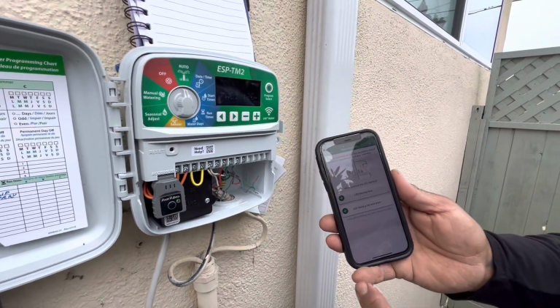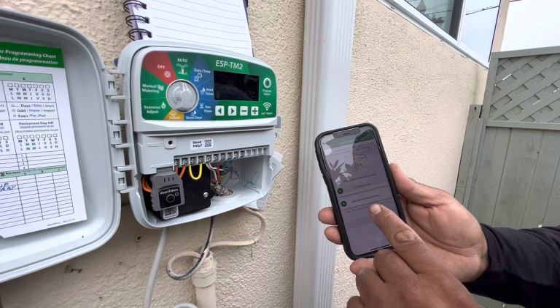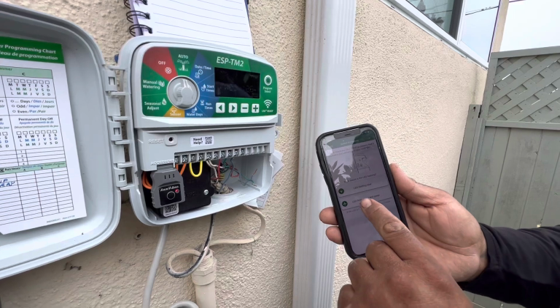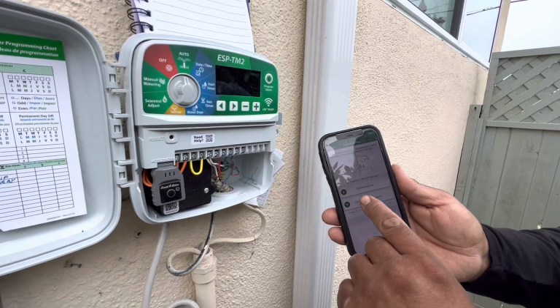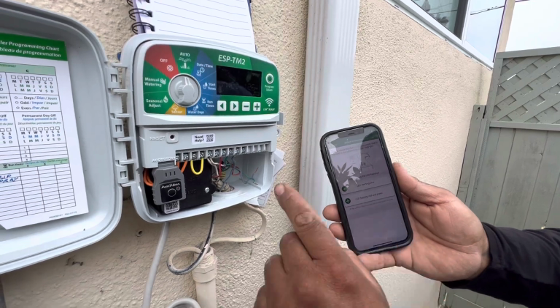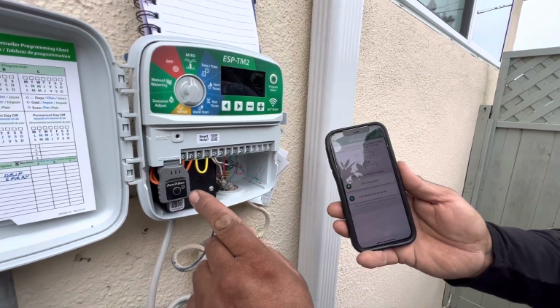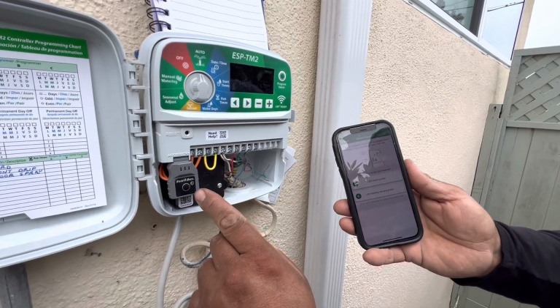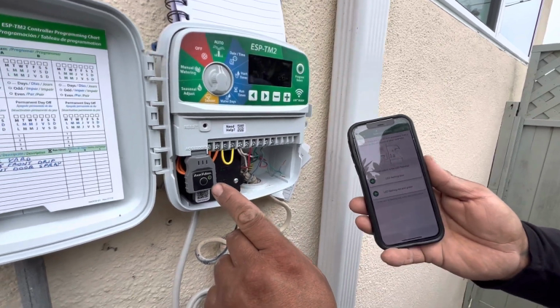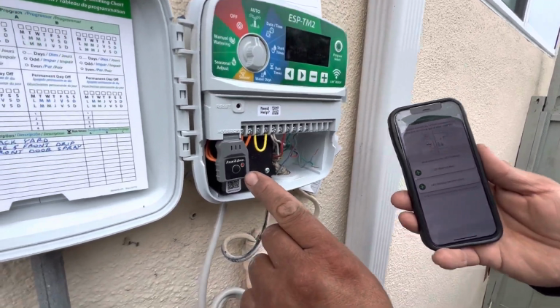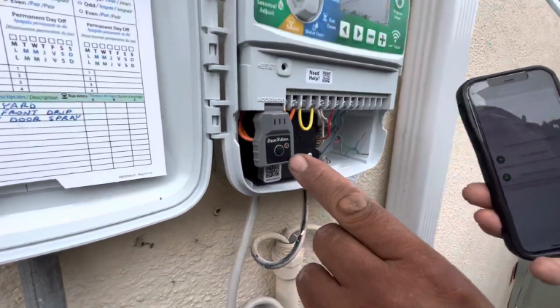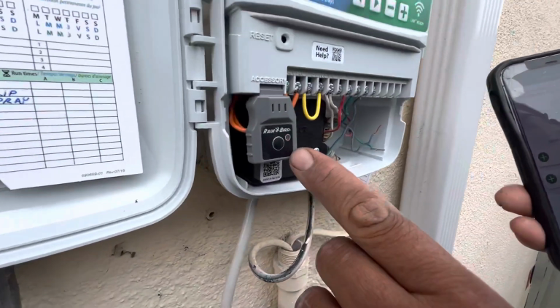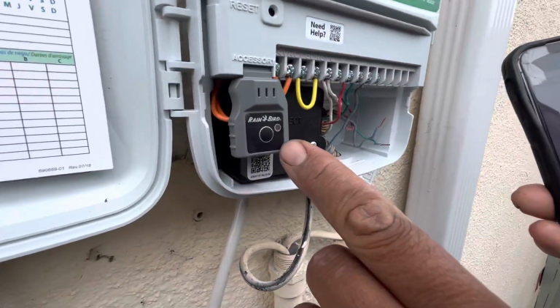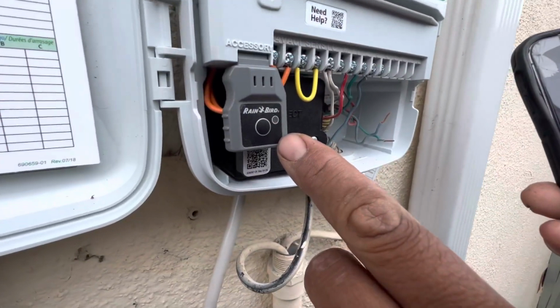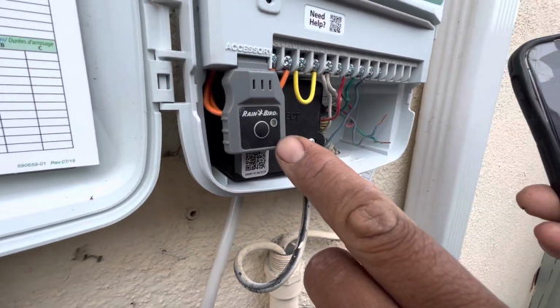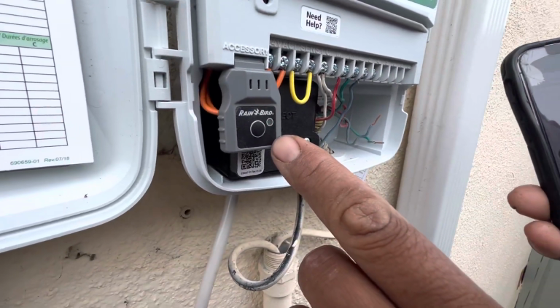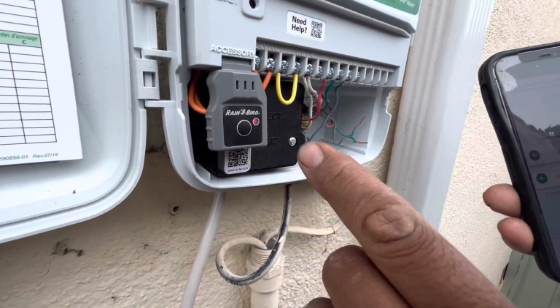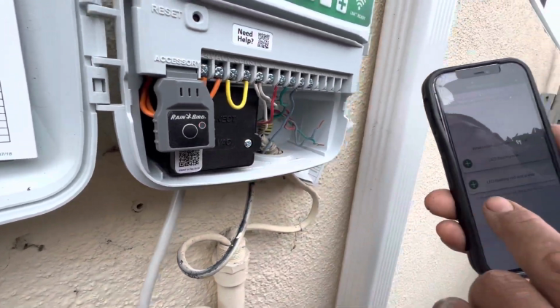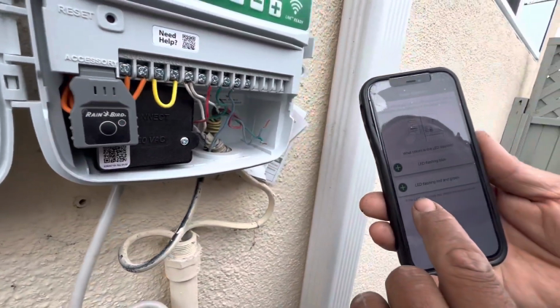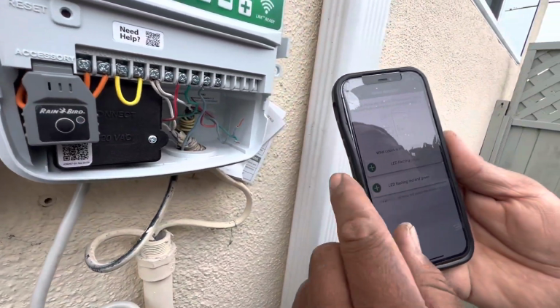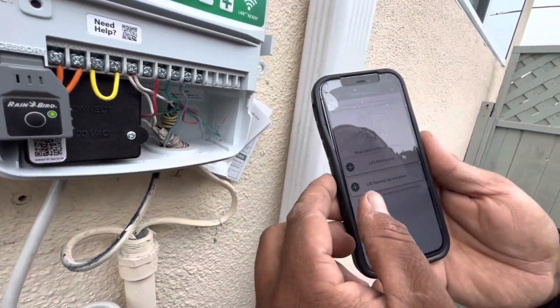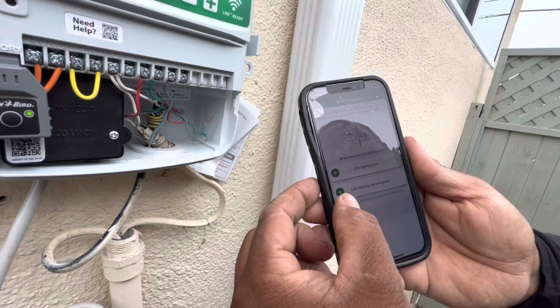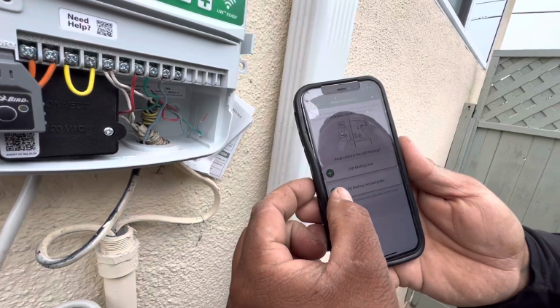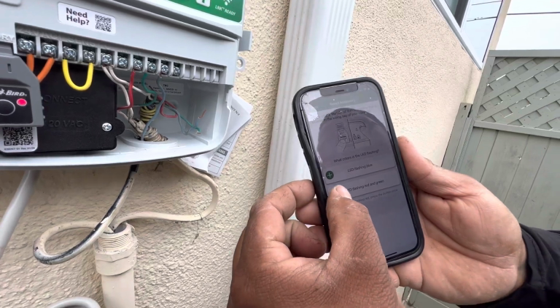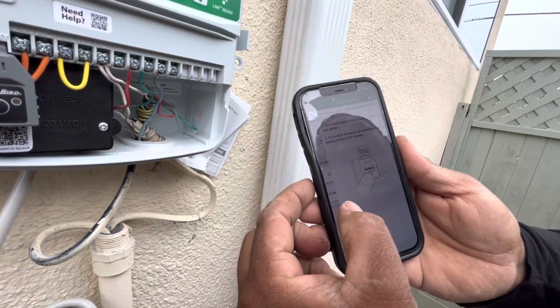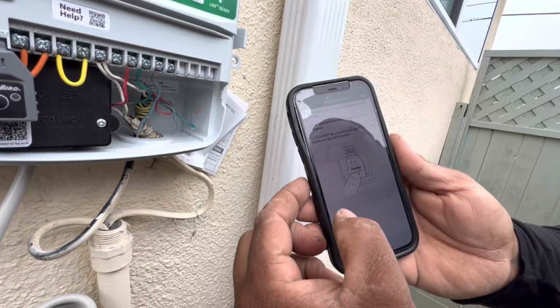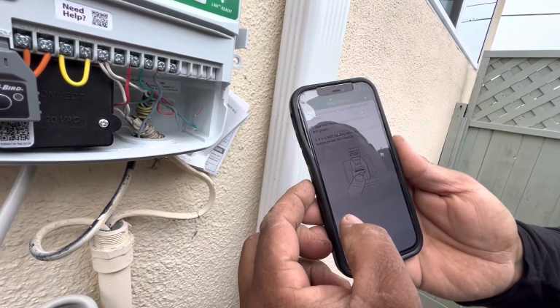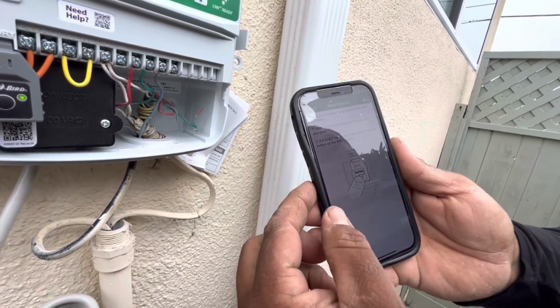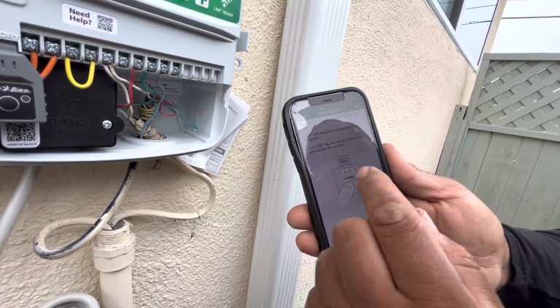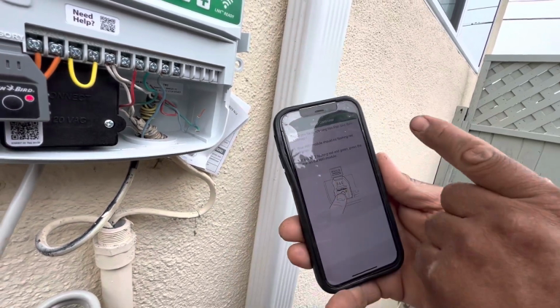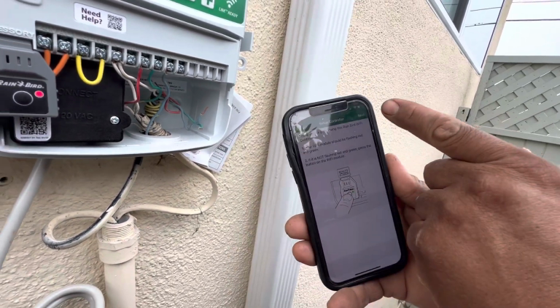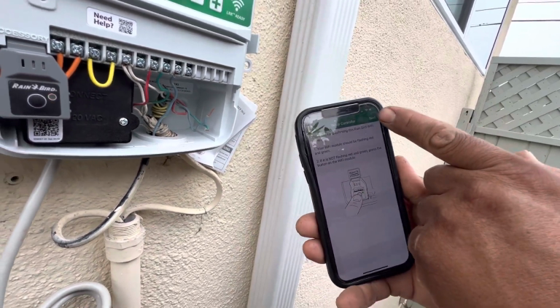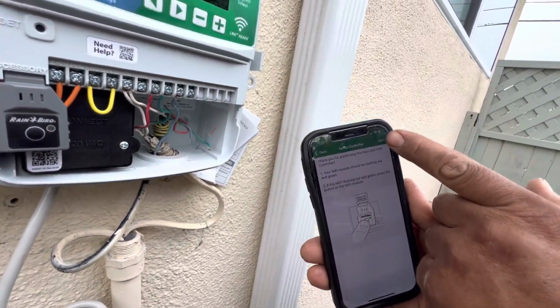It's going to ask you what color this is blinking. It's blinking red and green. We'll hit that button there, and we'll hit the next button.